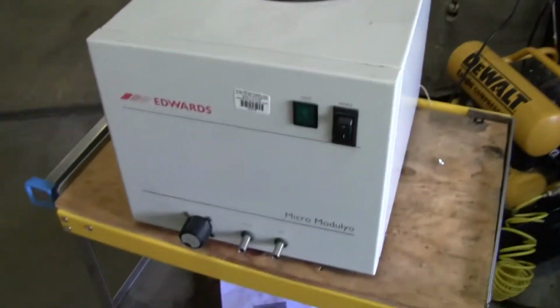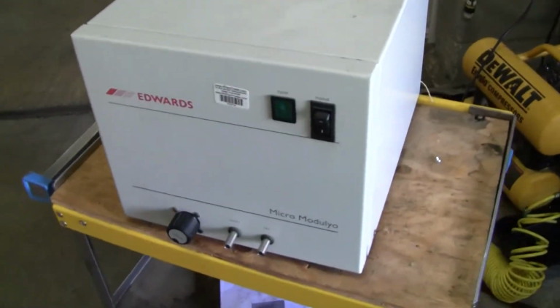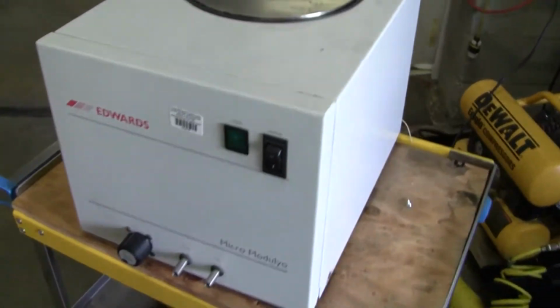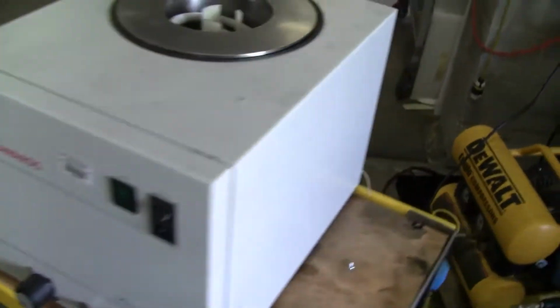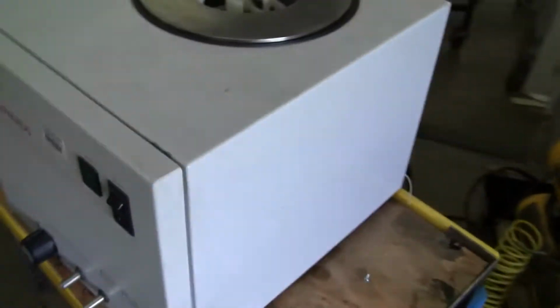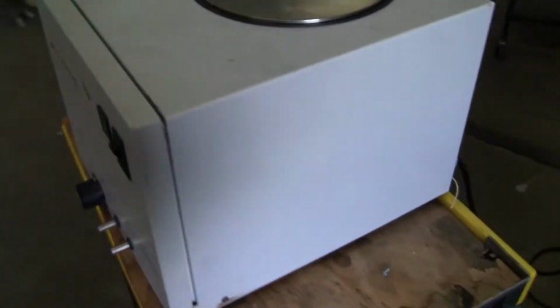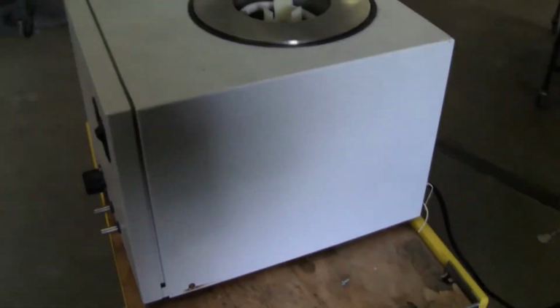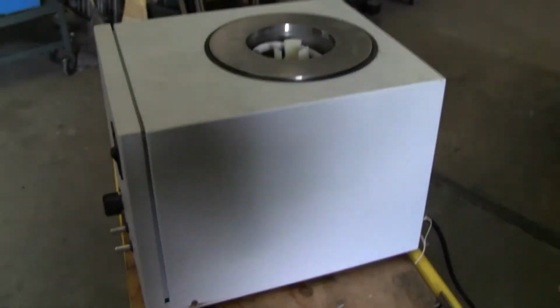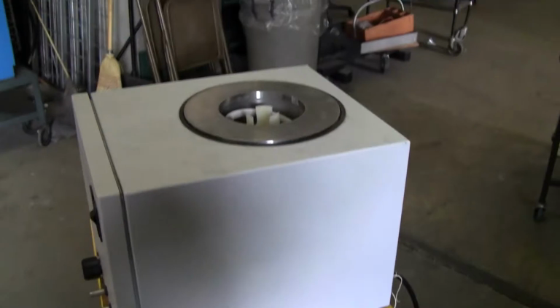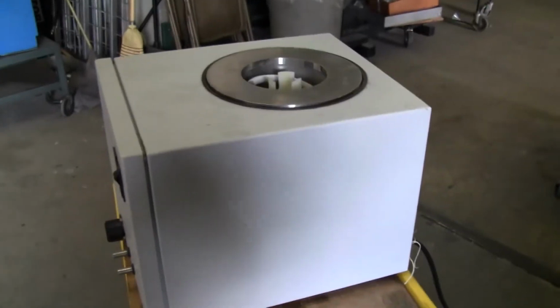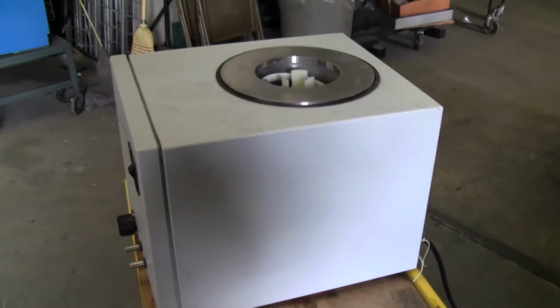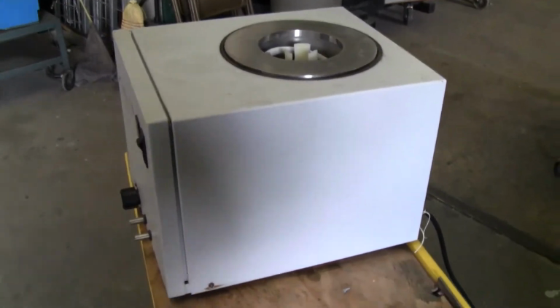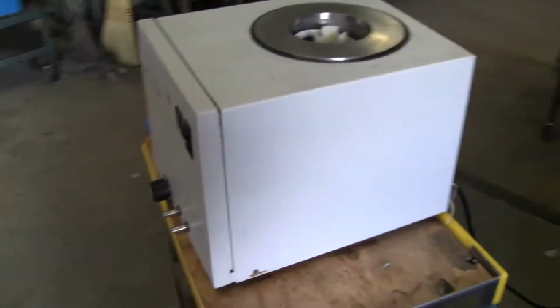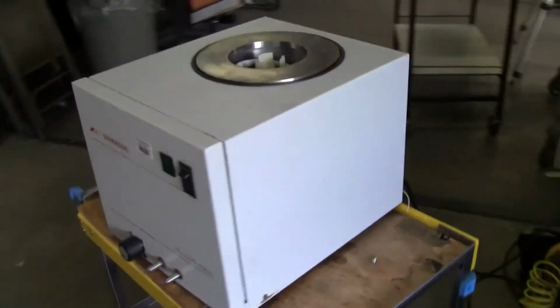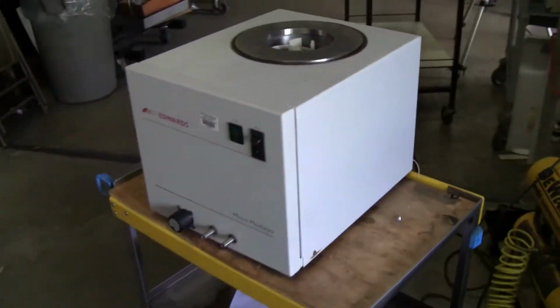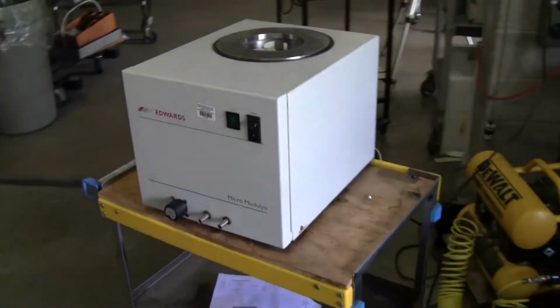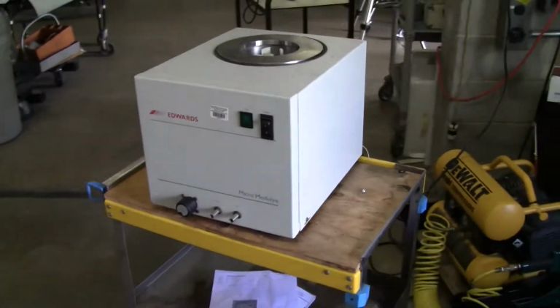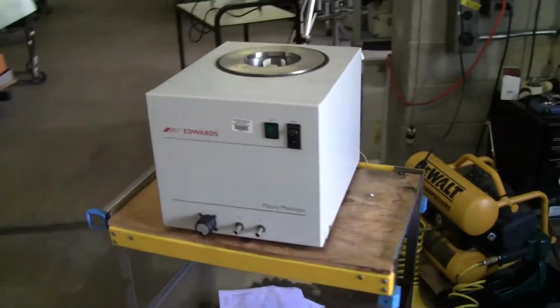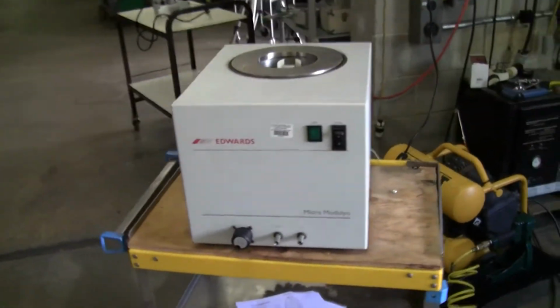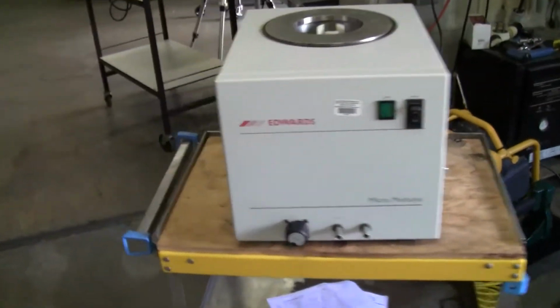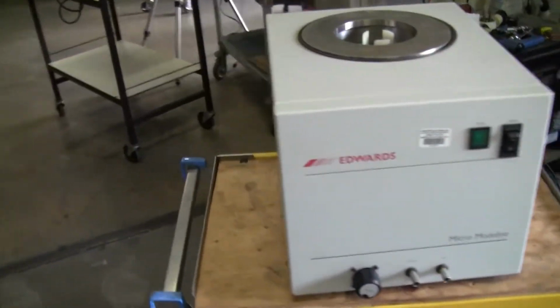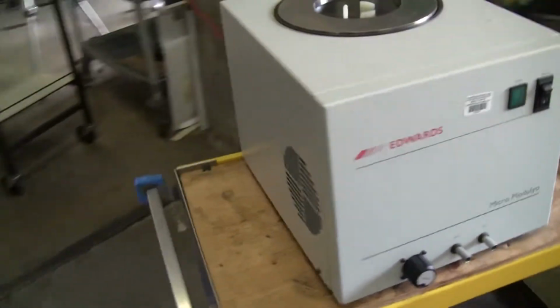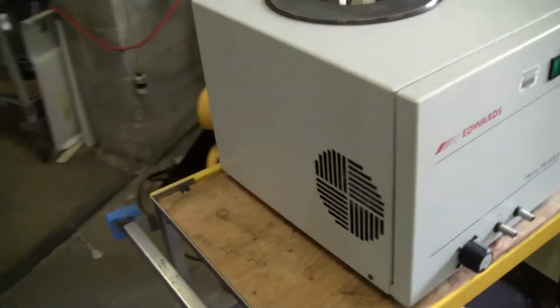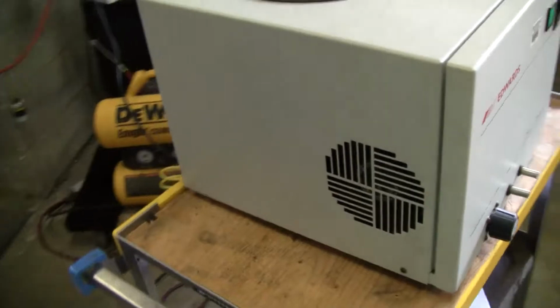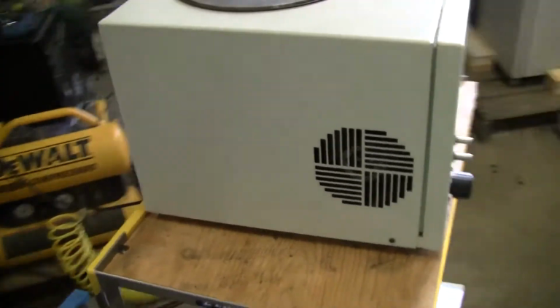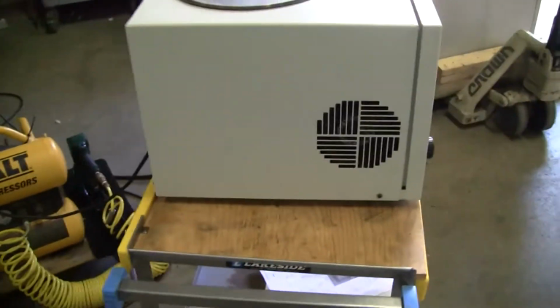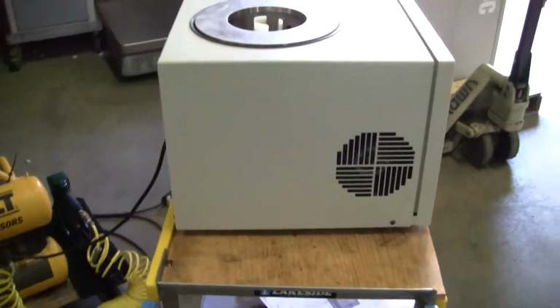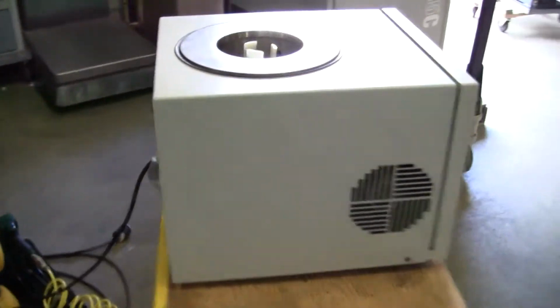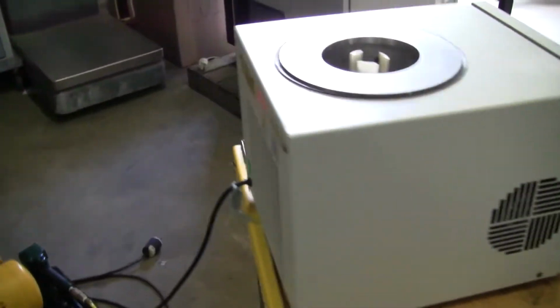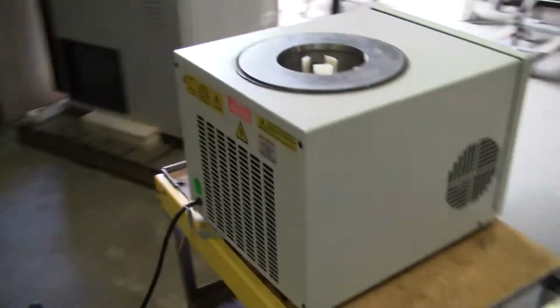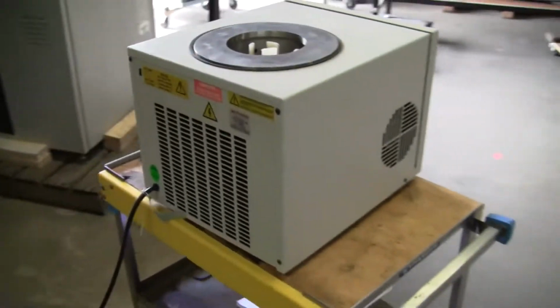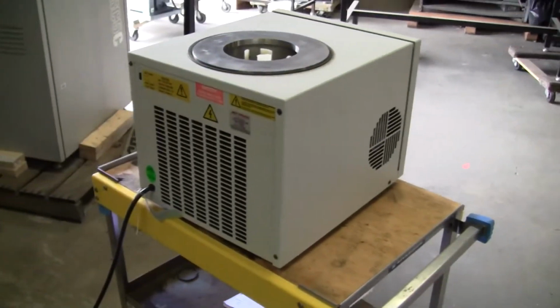In here it's running nice and quiet. This is a nice clean piece — it looks like it's almost brand new actually. There's a little fan, with a little exhaust going on there.